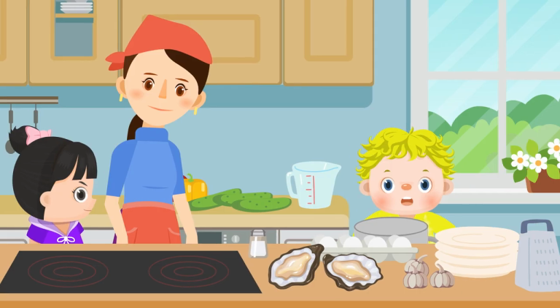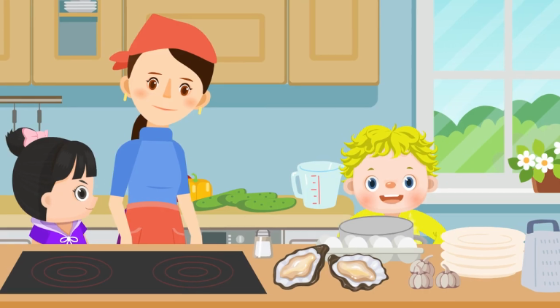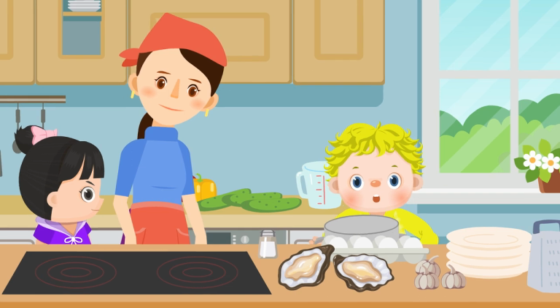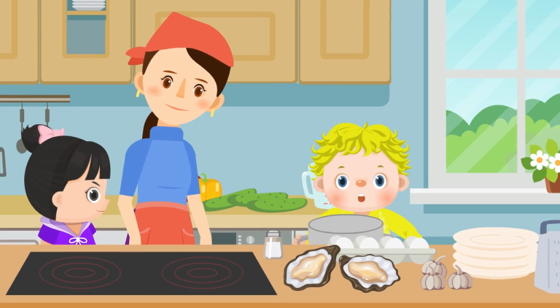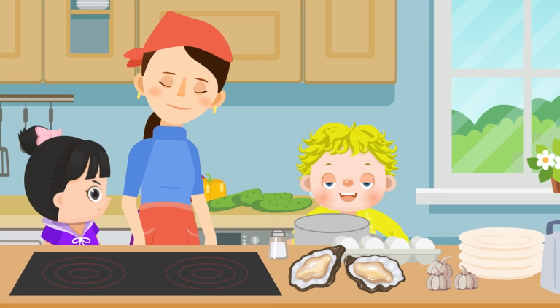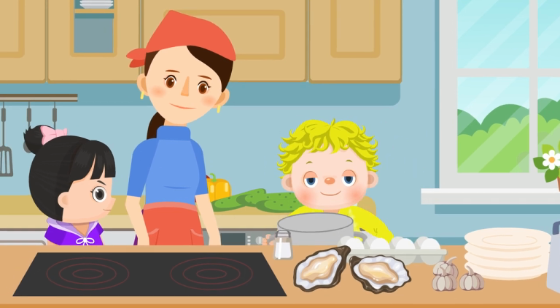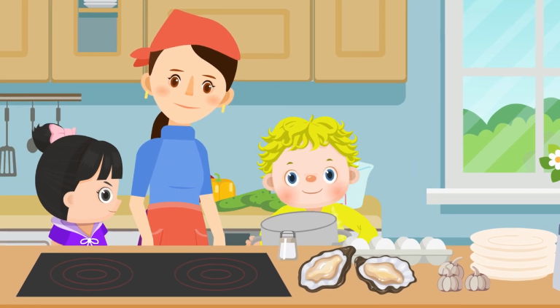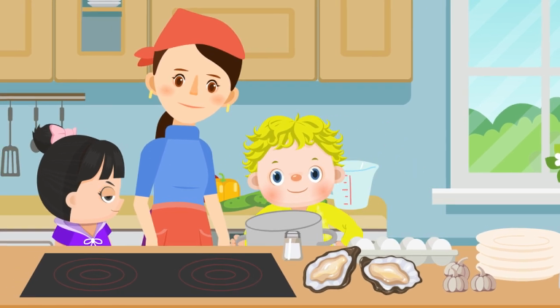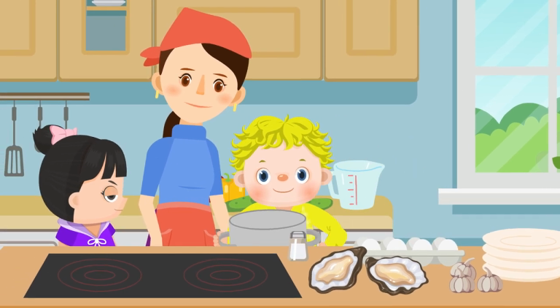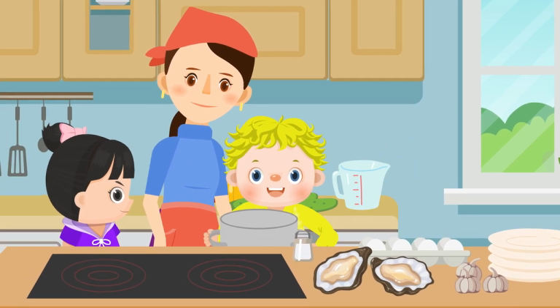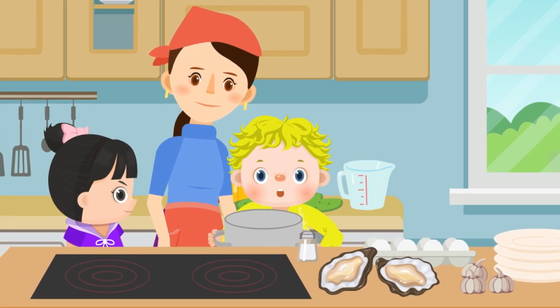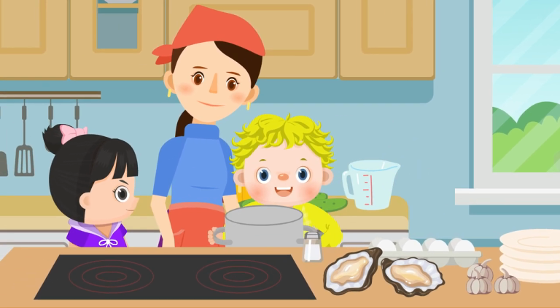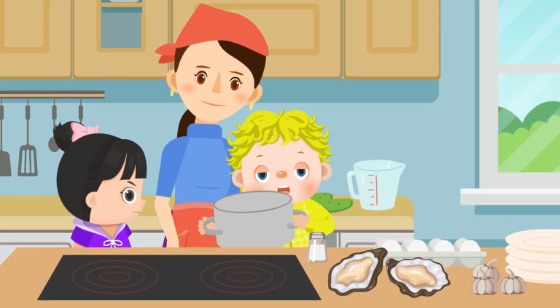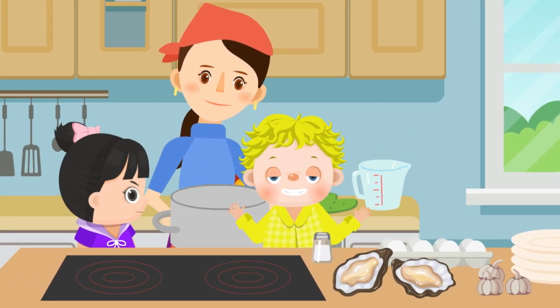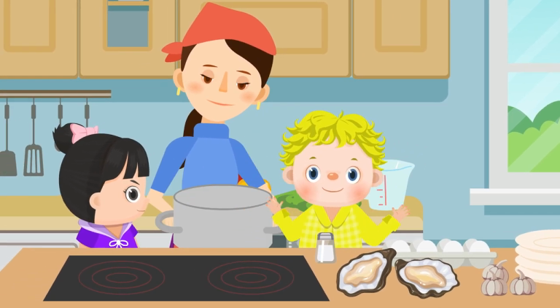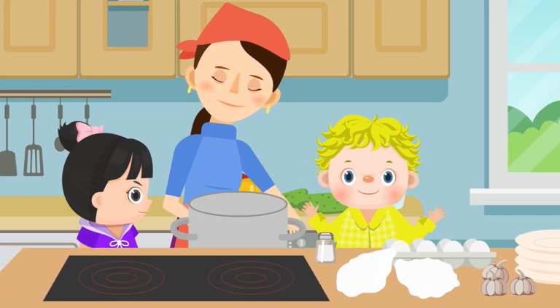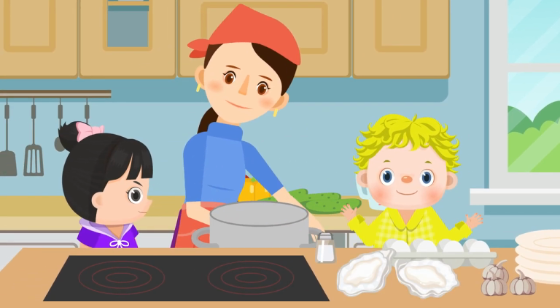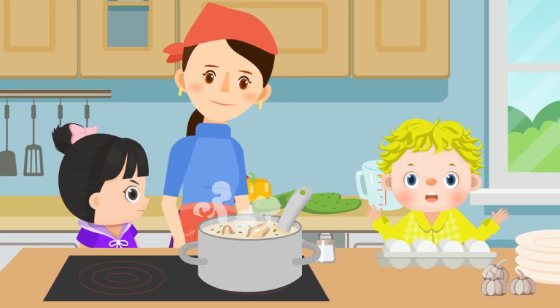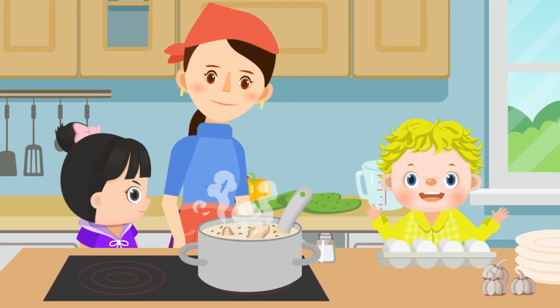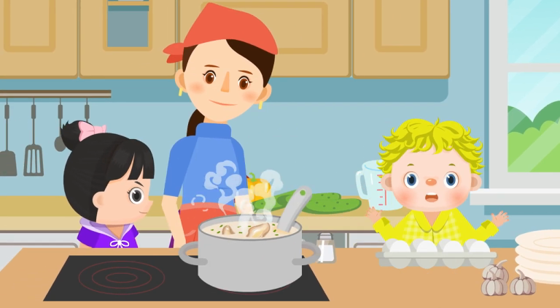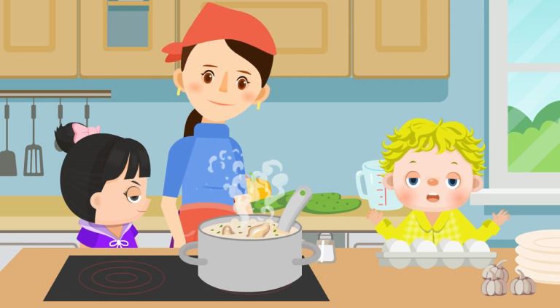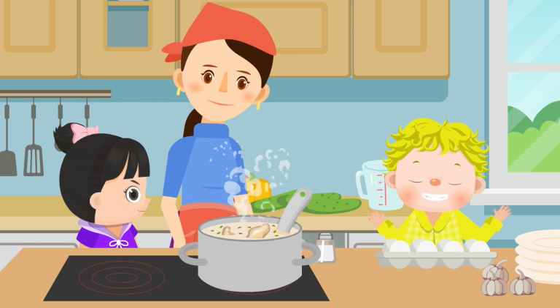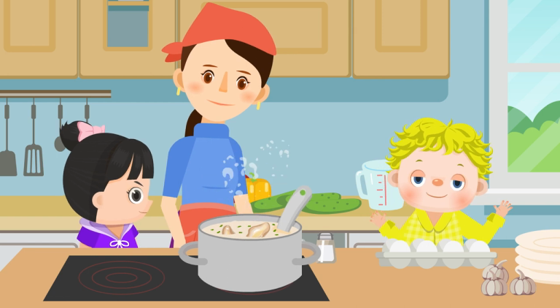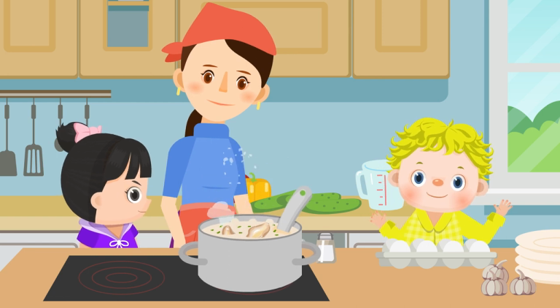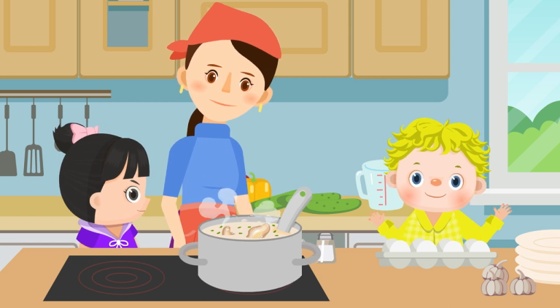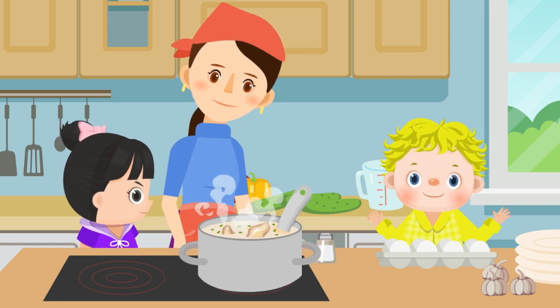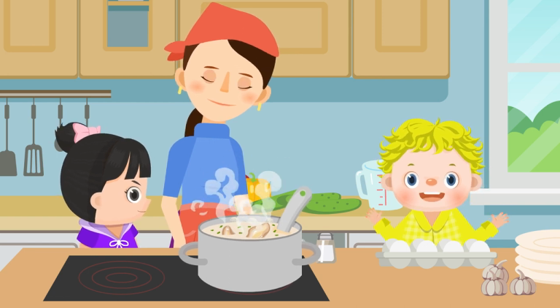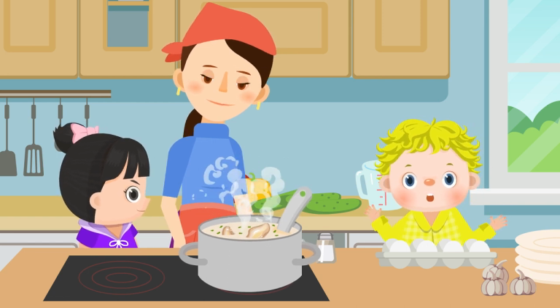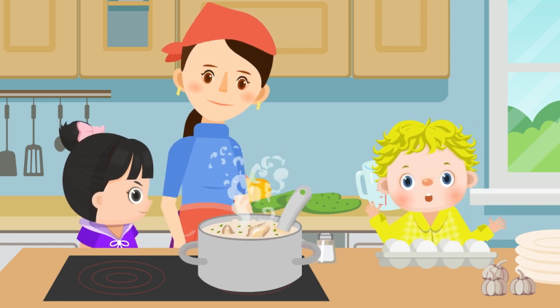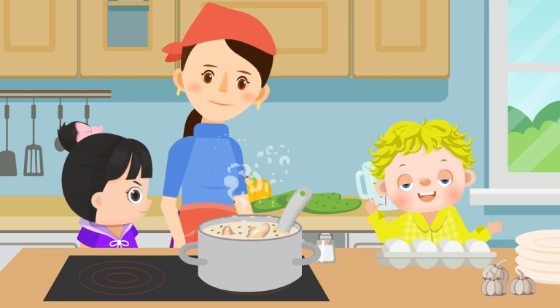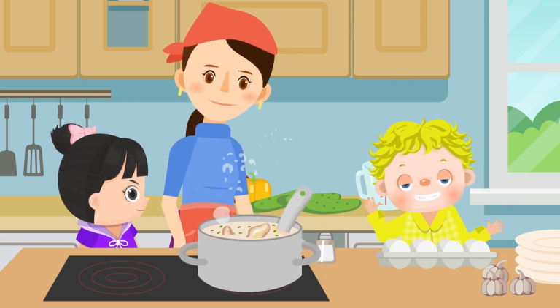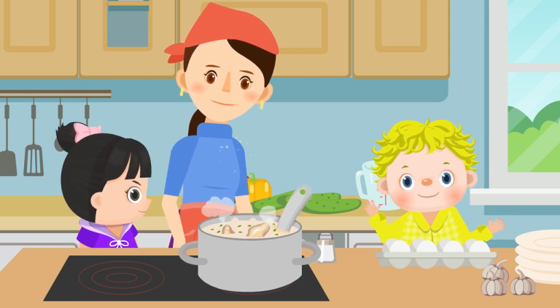A boy brought a pot to his mom. His mom boiled oysters in the pot.